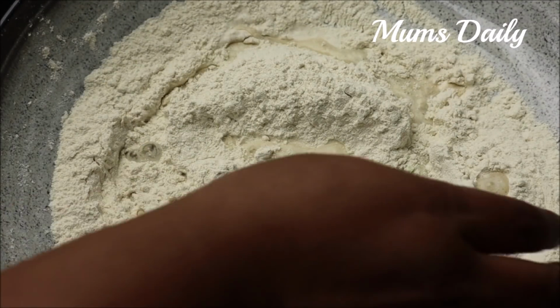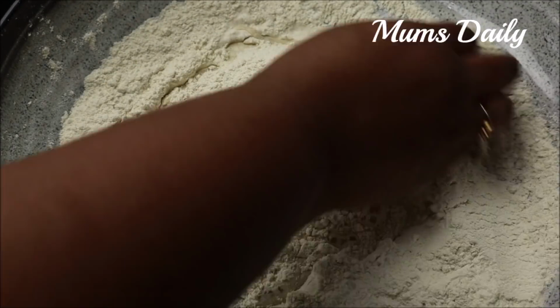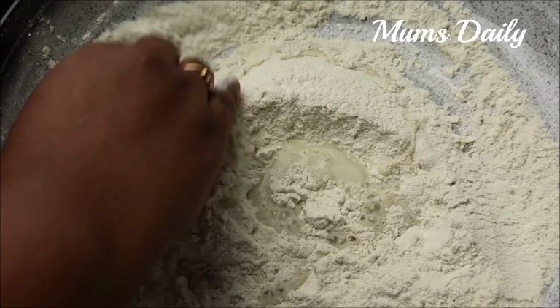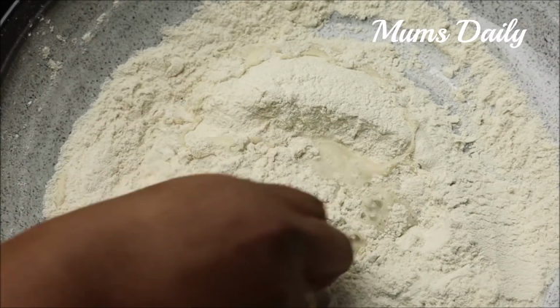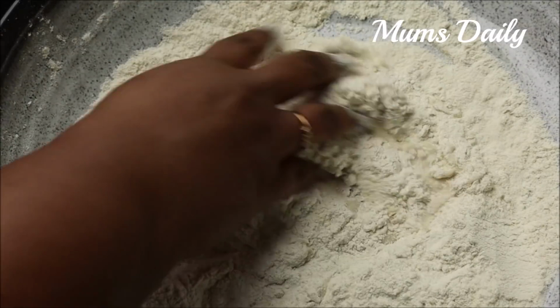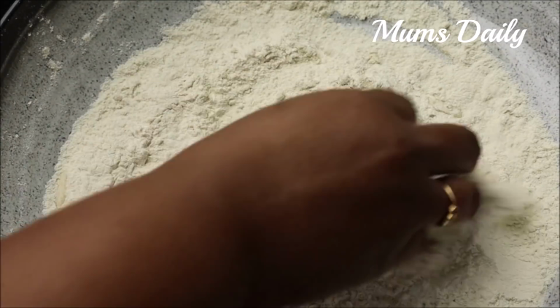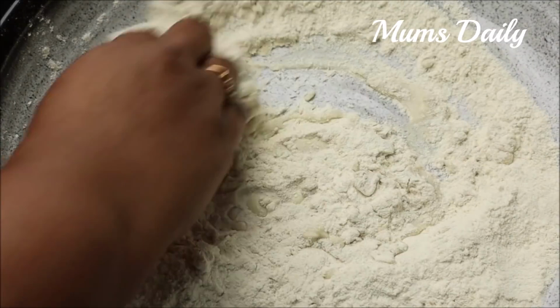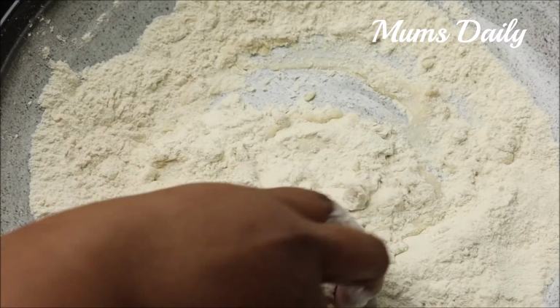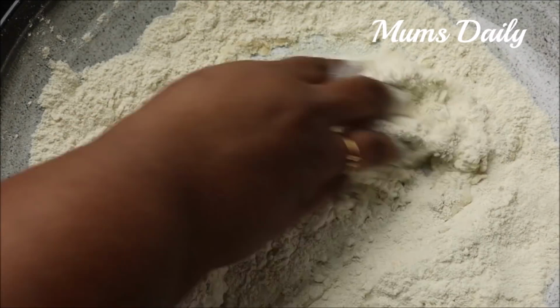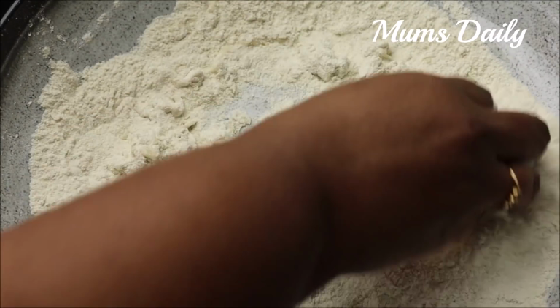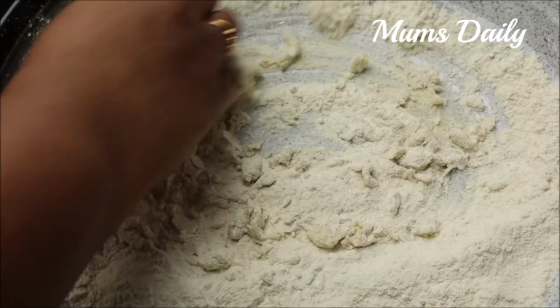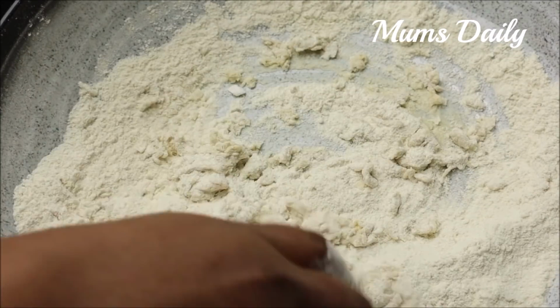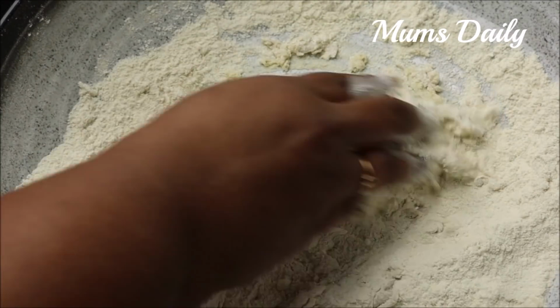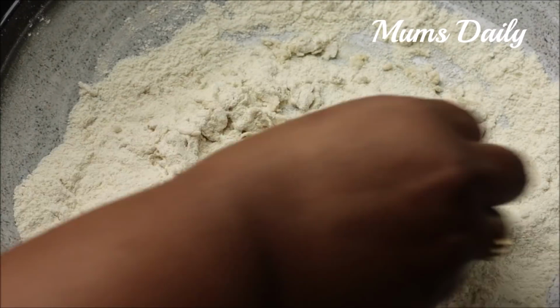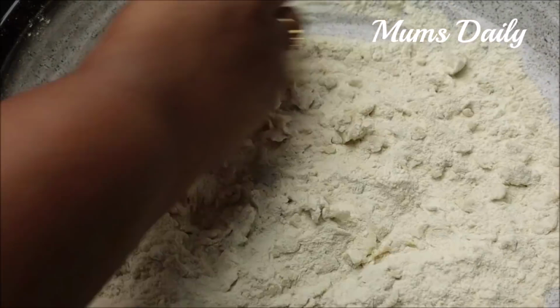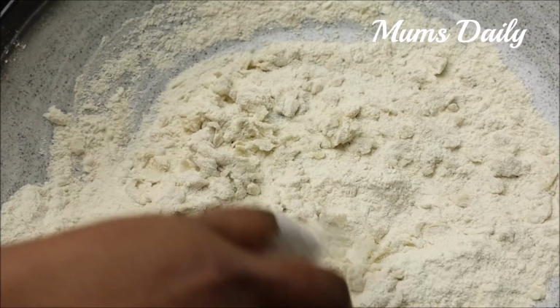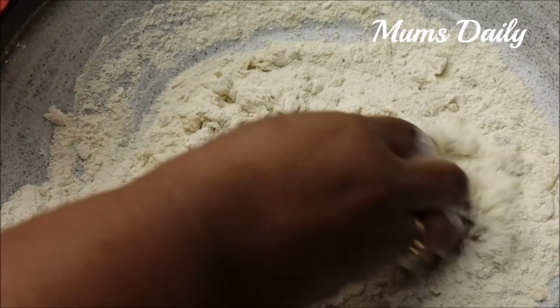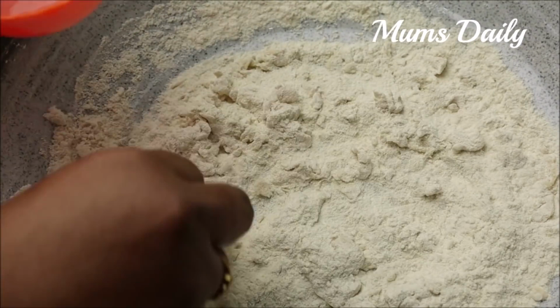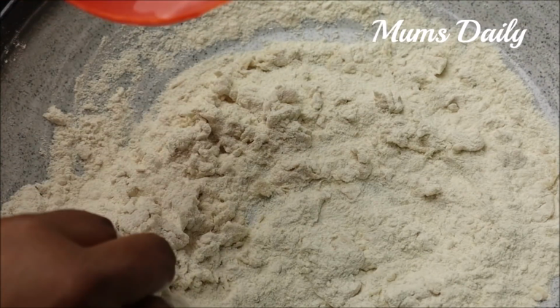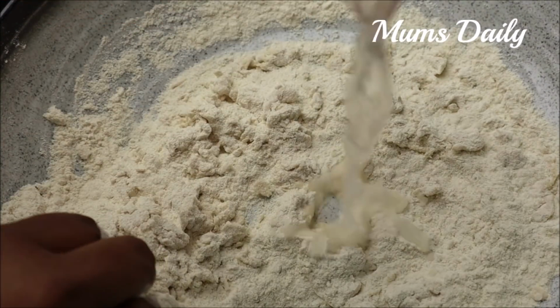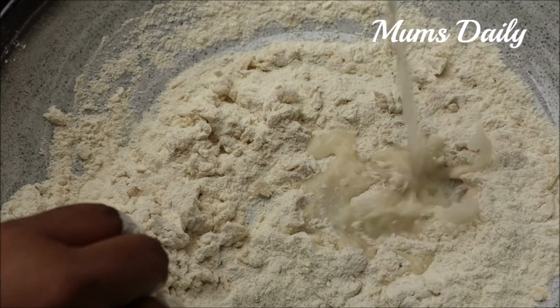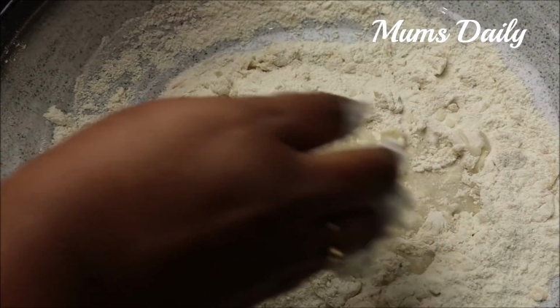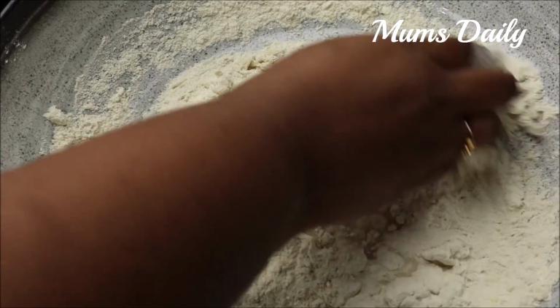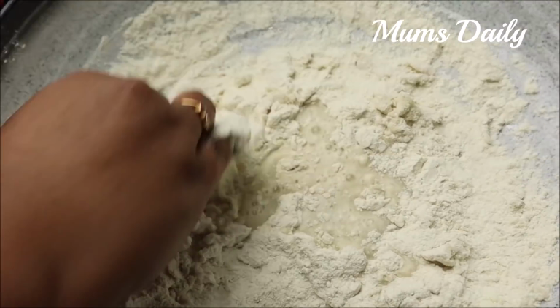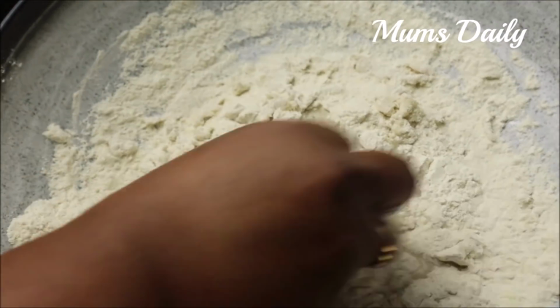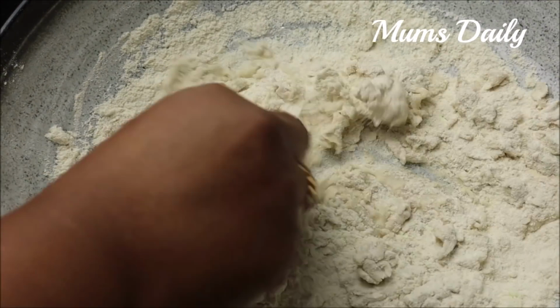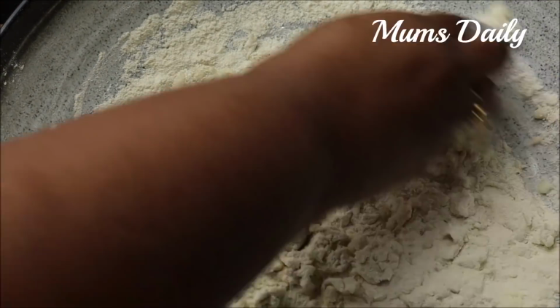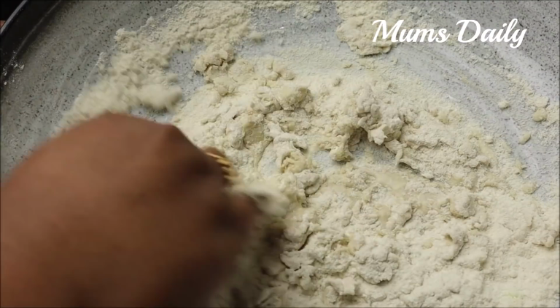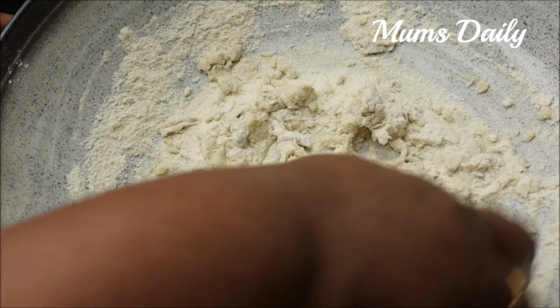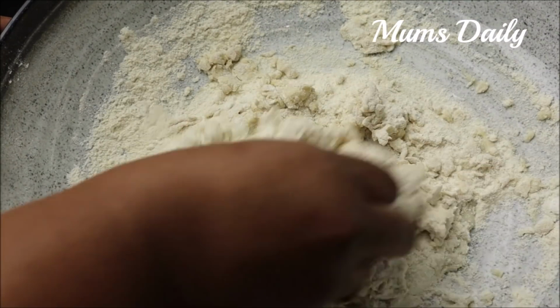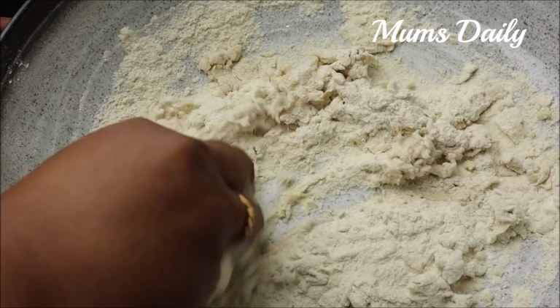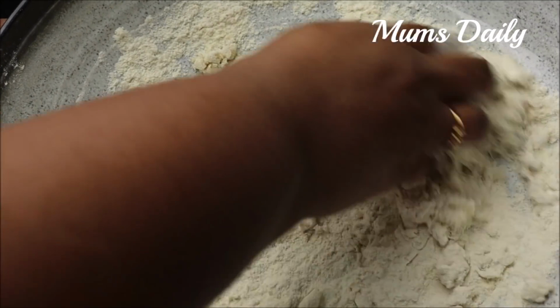Now I am making a cake. The rice is clean and ready.